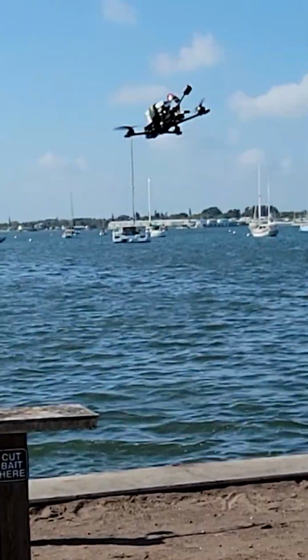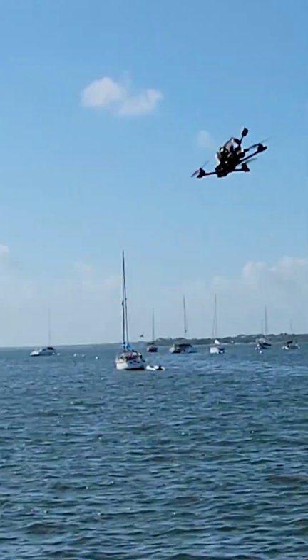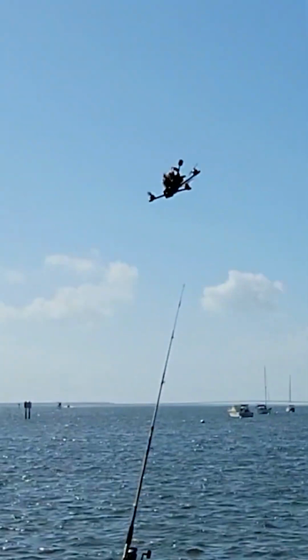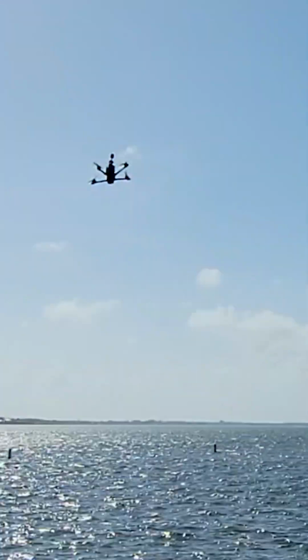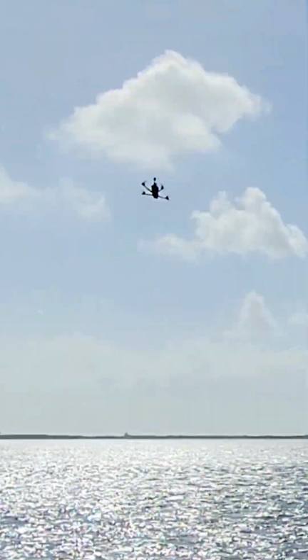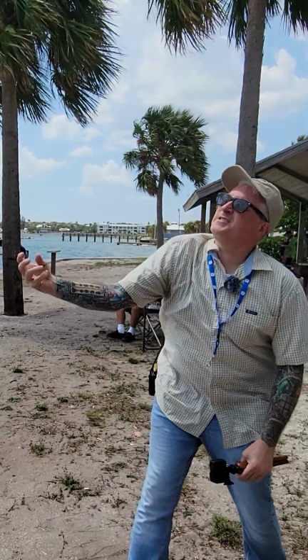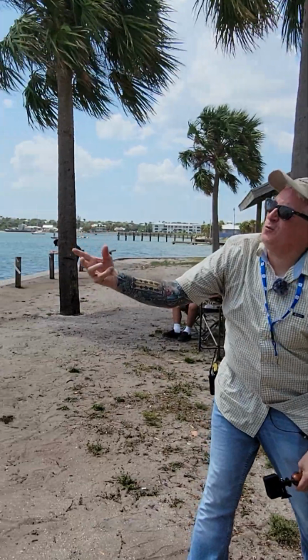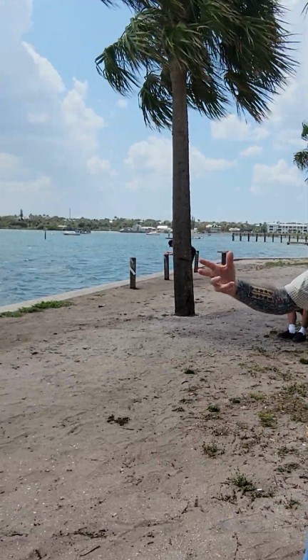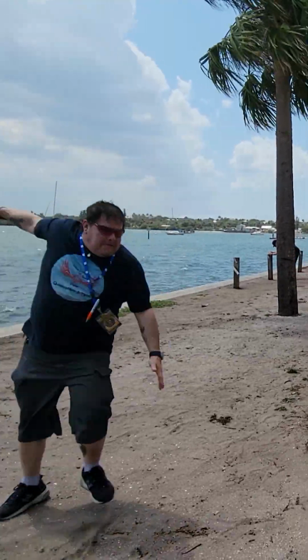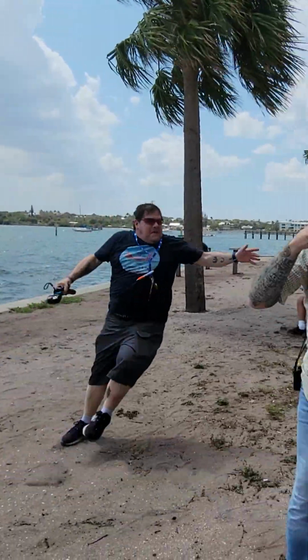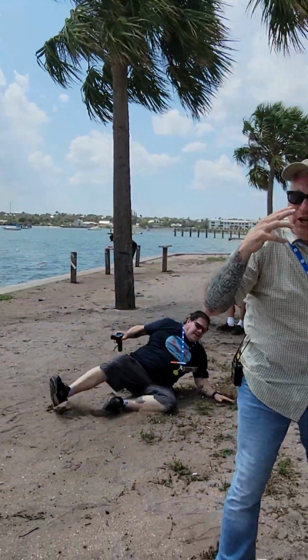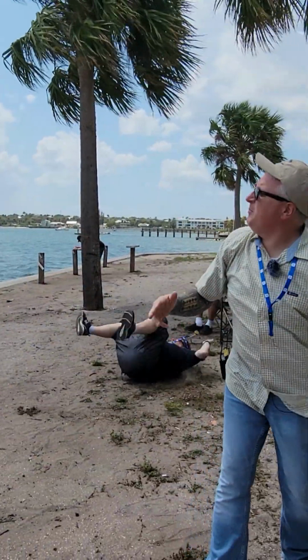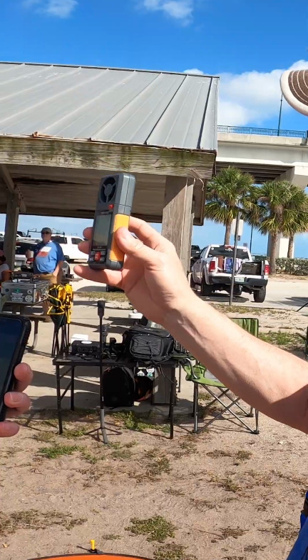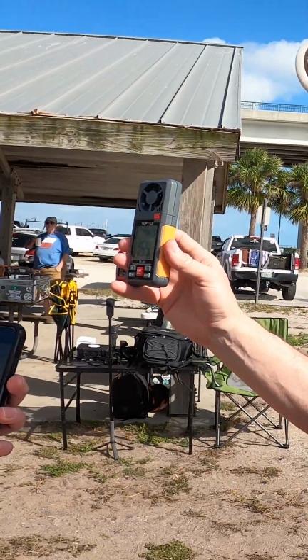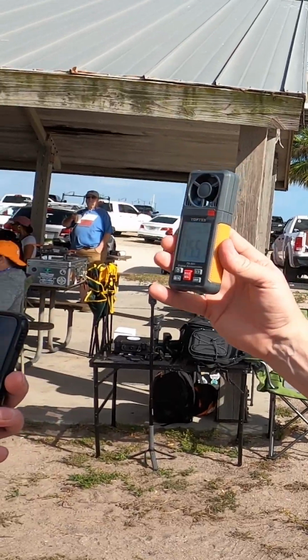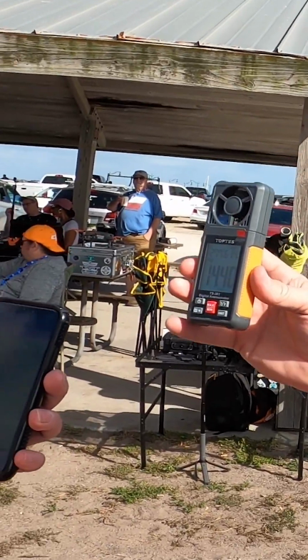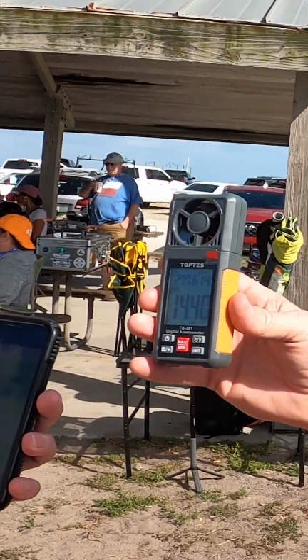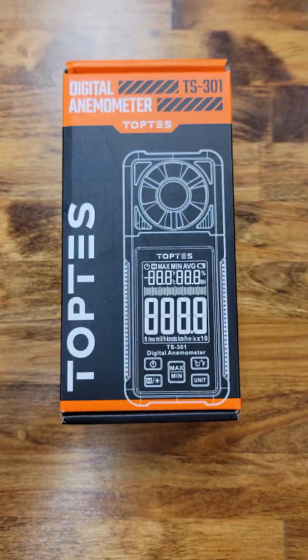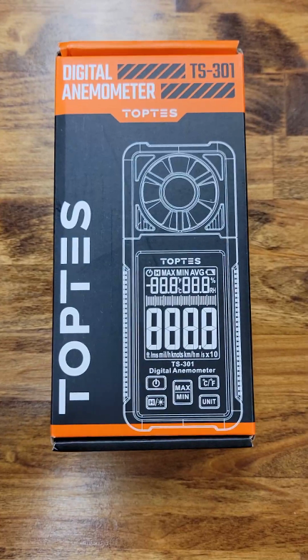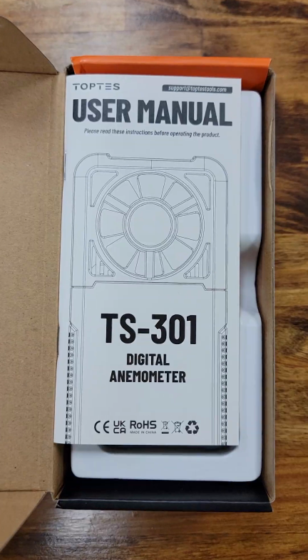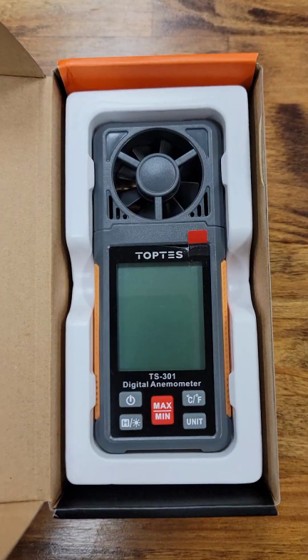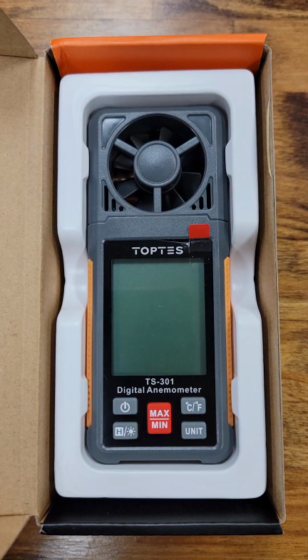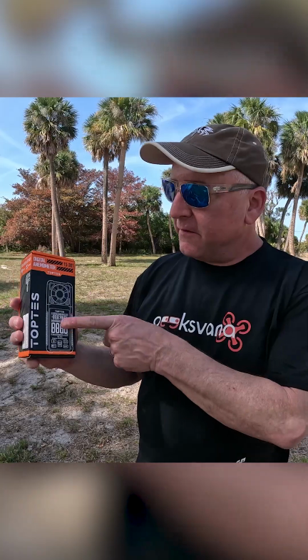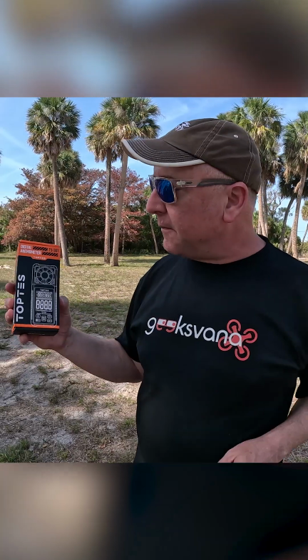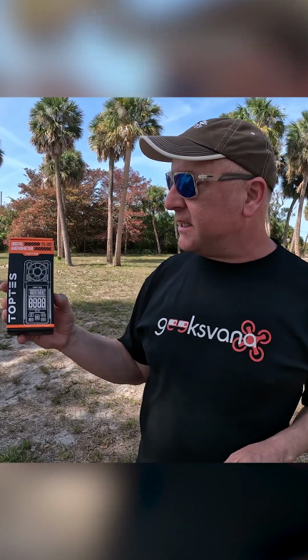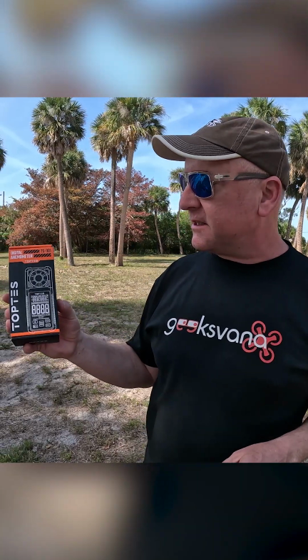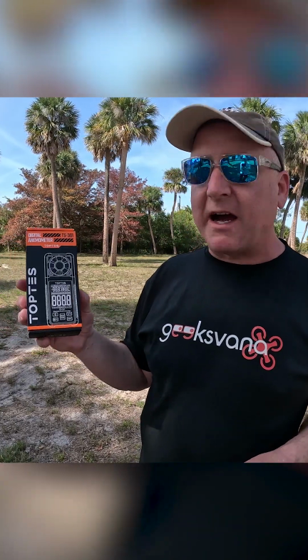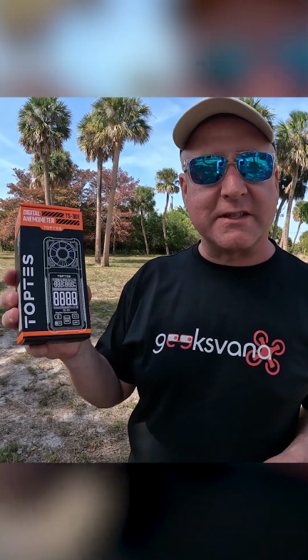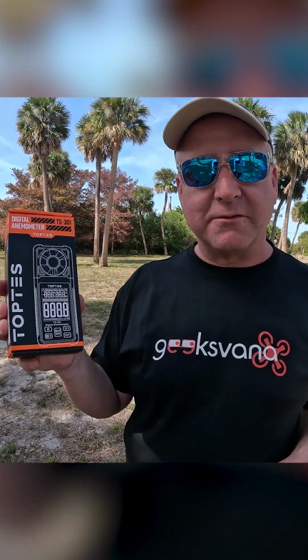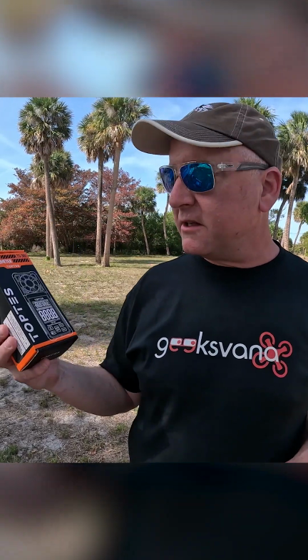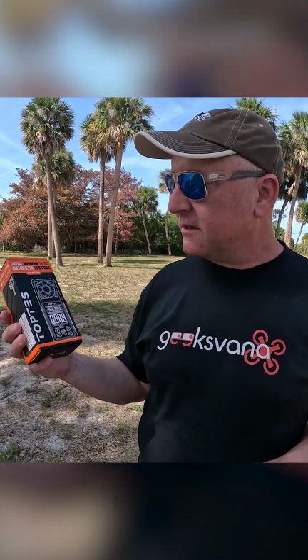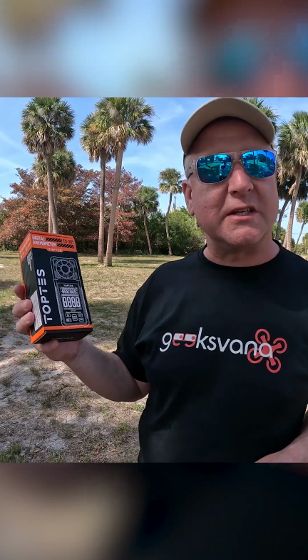If you want to fly your drone but you're wondering exactly how windy it is, you can check the wind speed with a digital anemometer, such as this one, from a brand called Toptees — we'll call it Toptees.